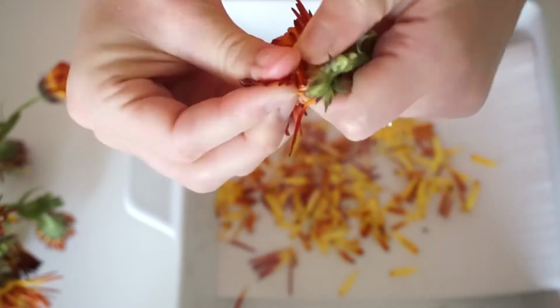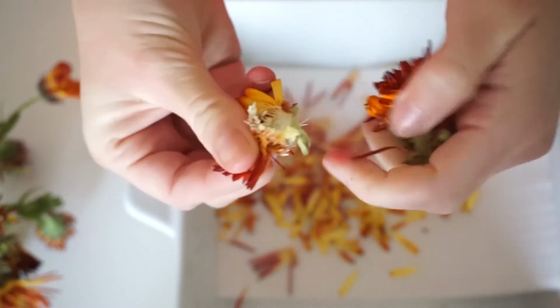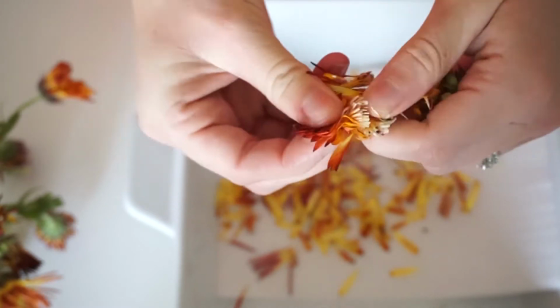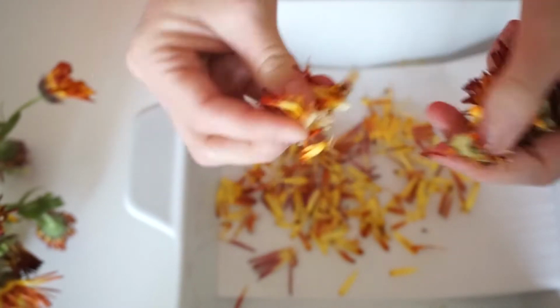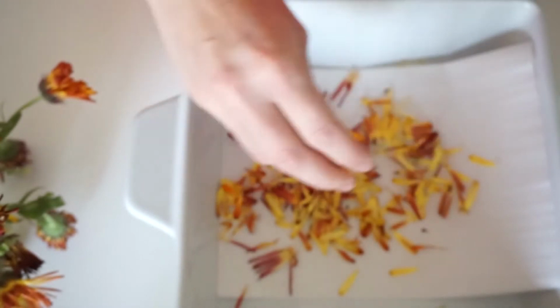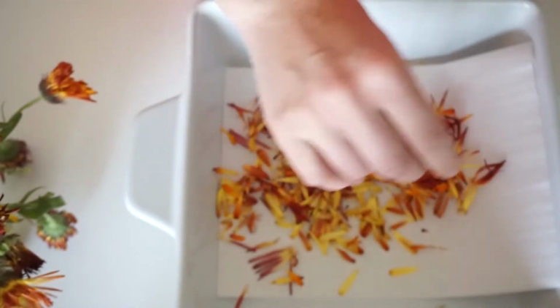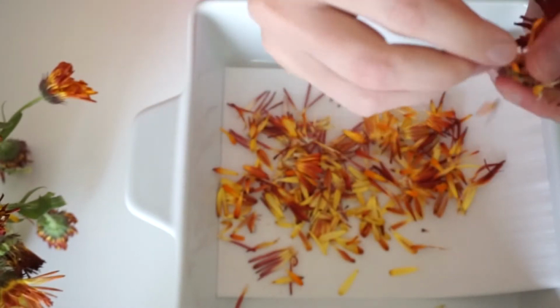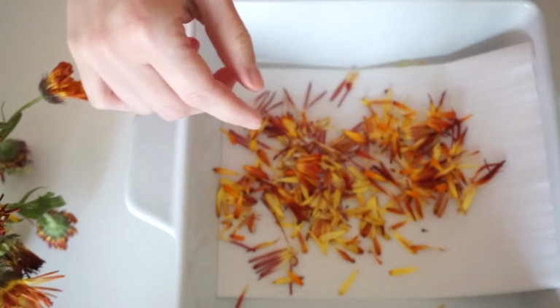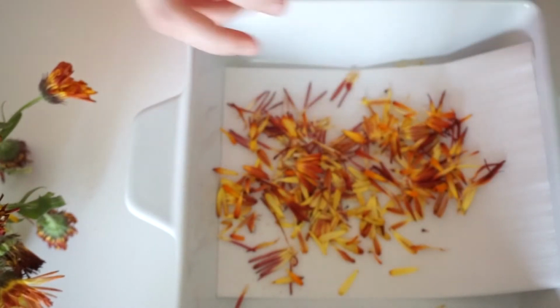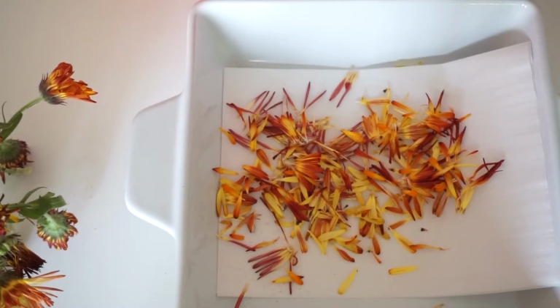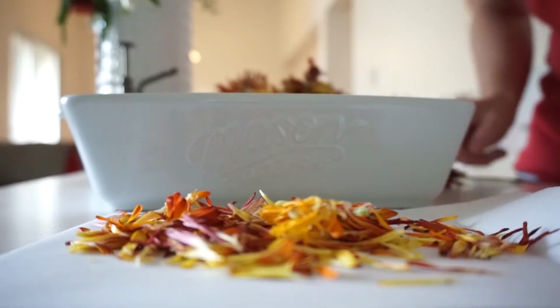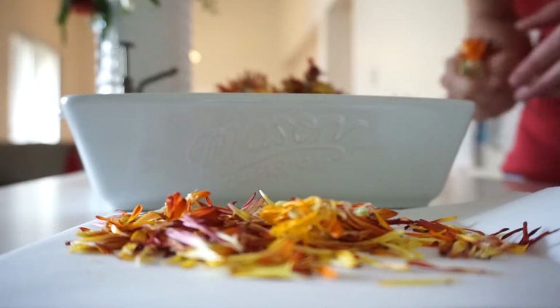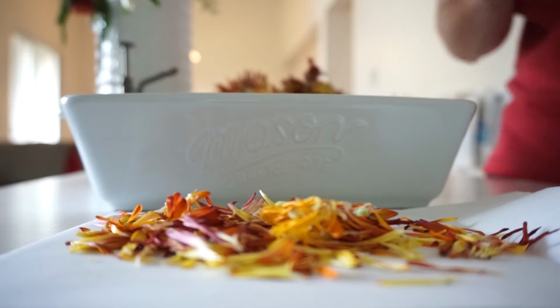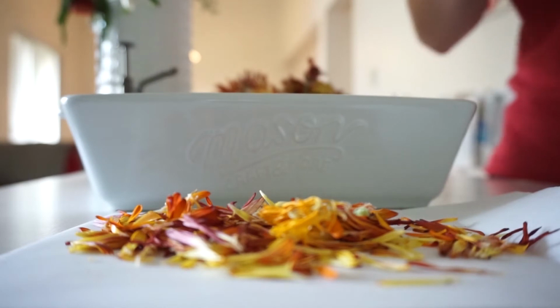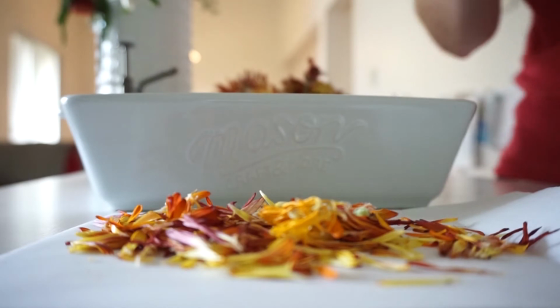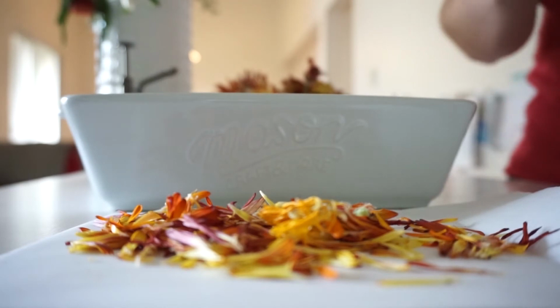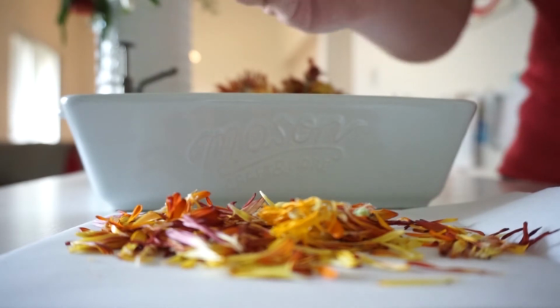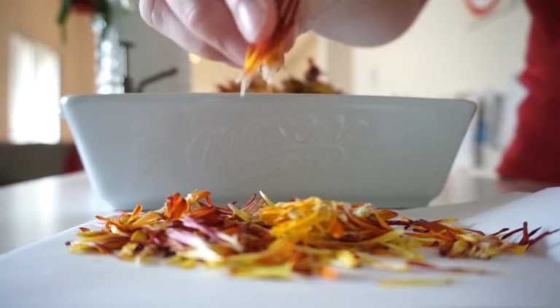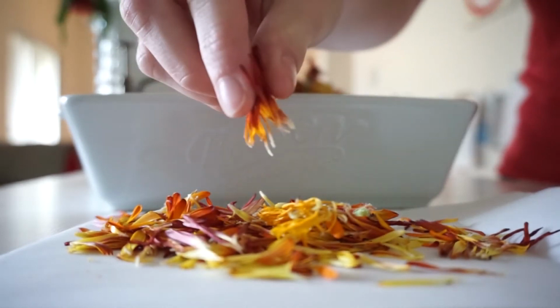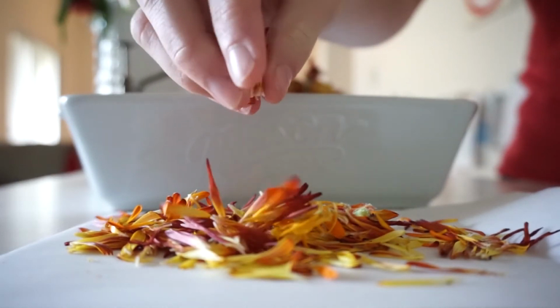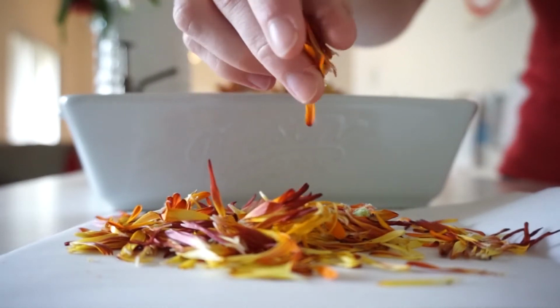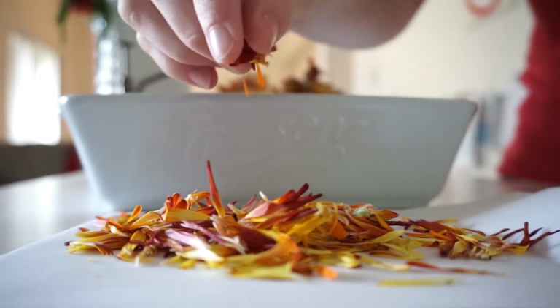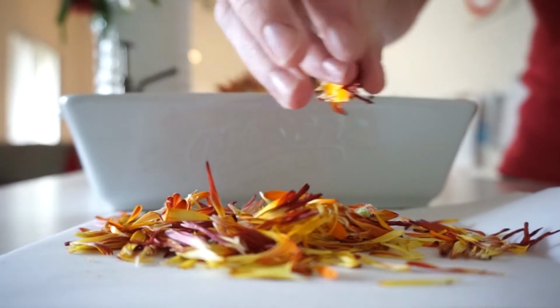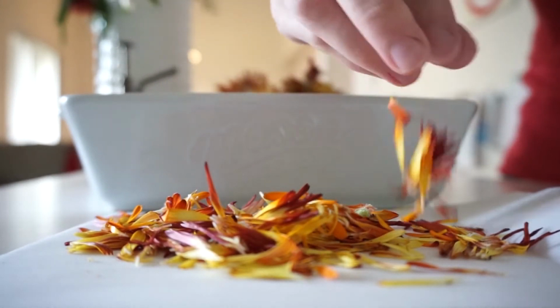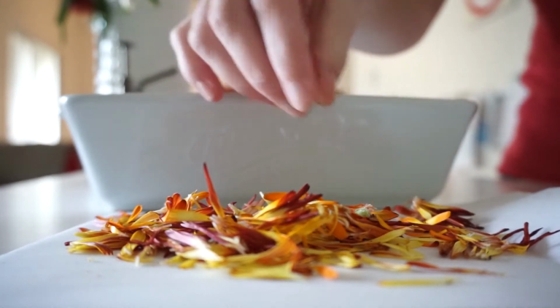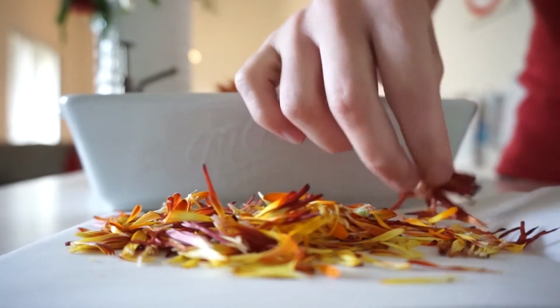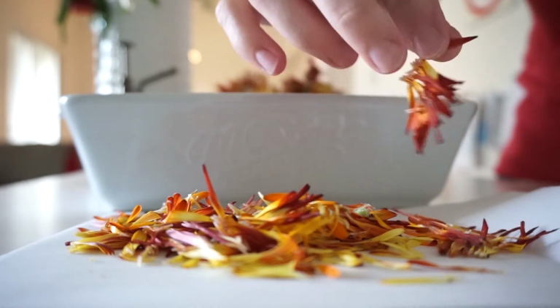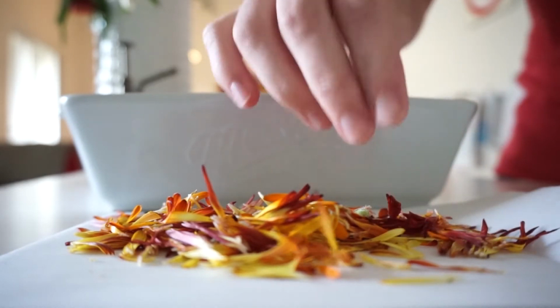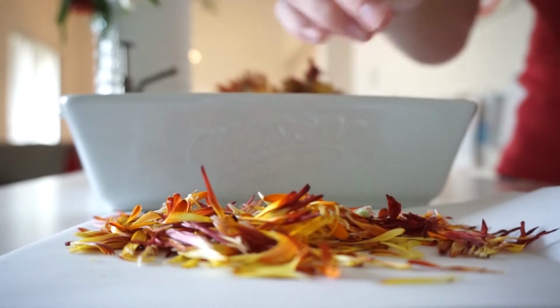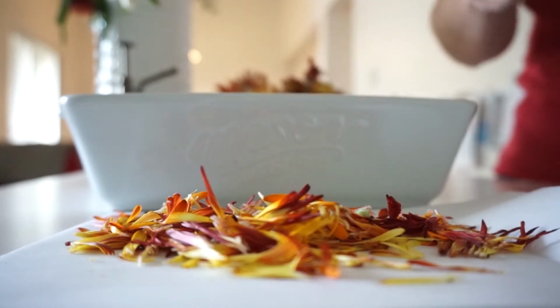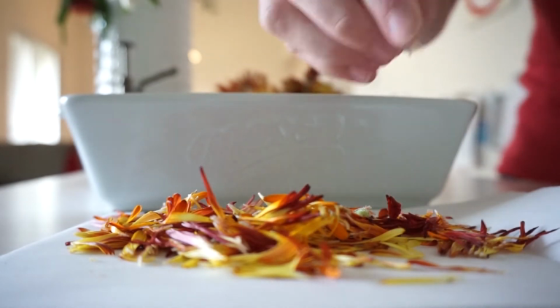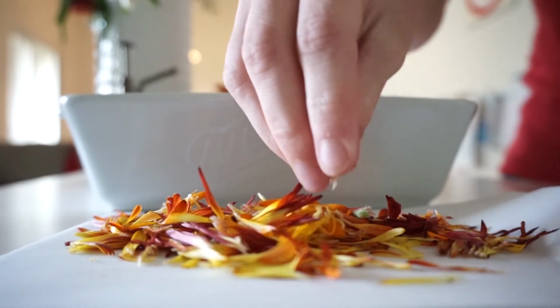The flashback calendula has so many pretty colors in it — it had really nice peaches and coral colors, and this yellow and gold here that you see, and that really deep red. They're just so pretty.